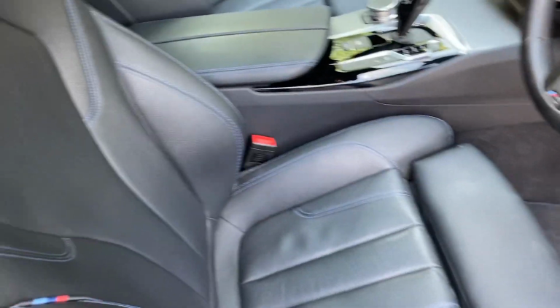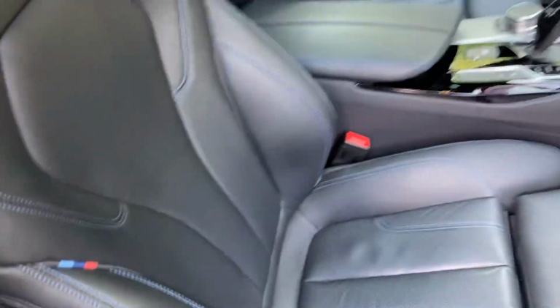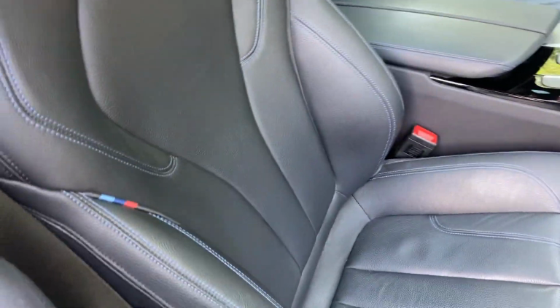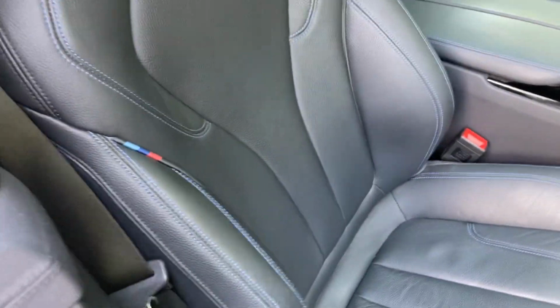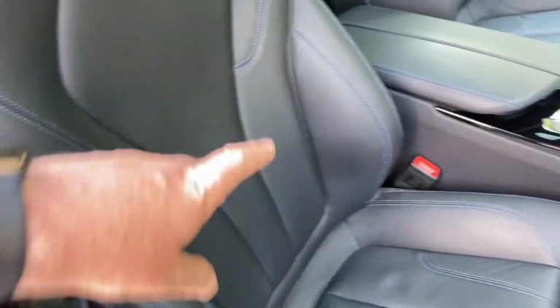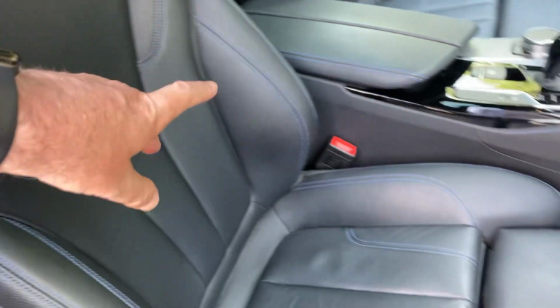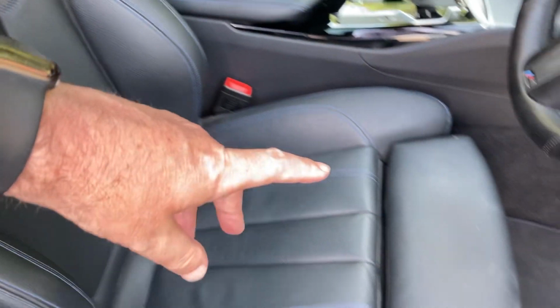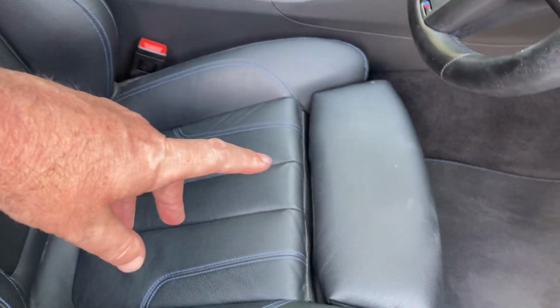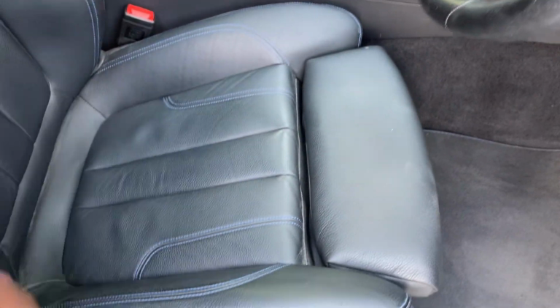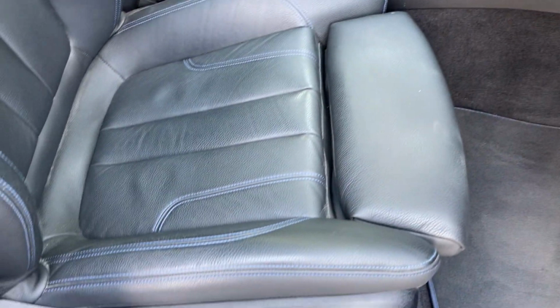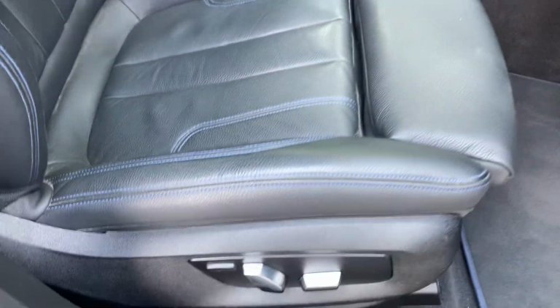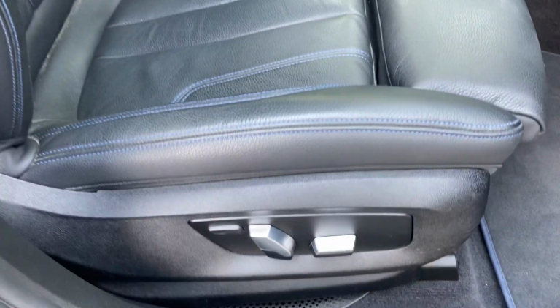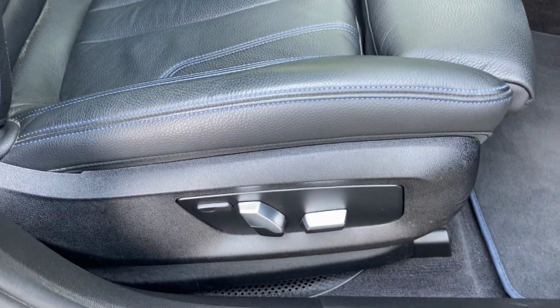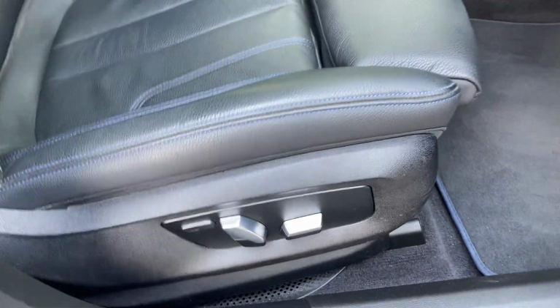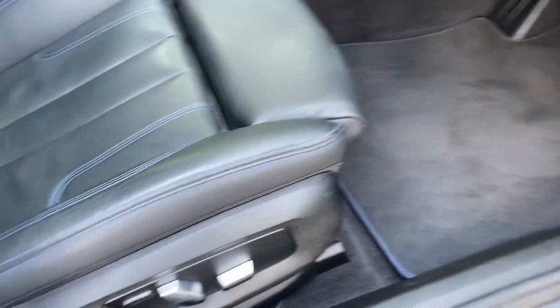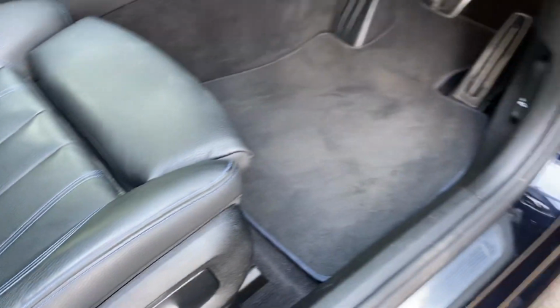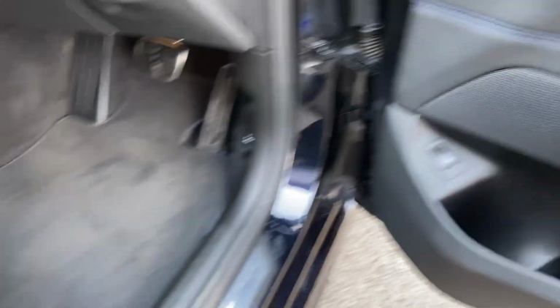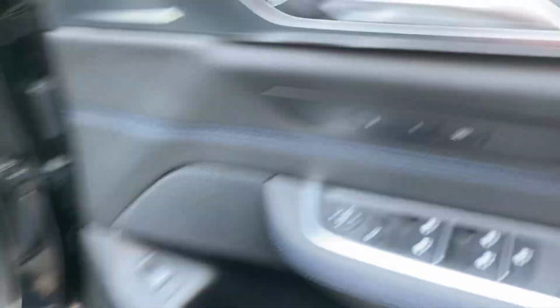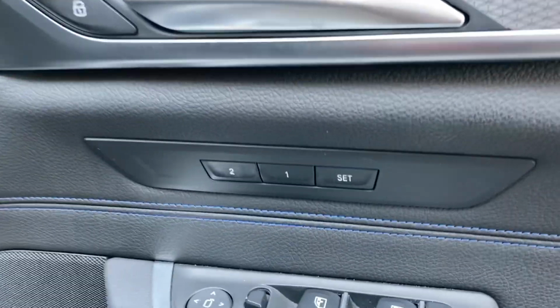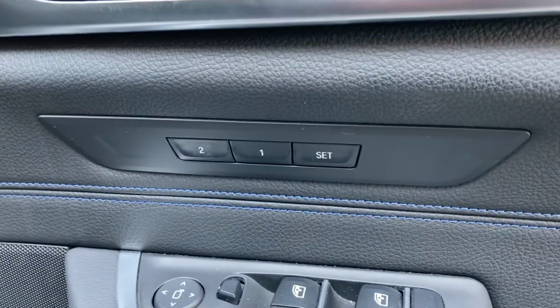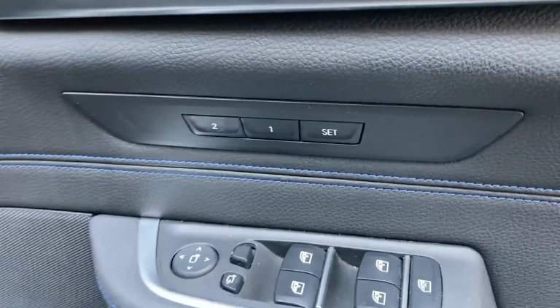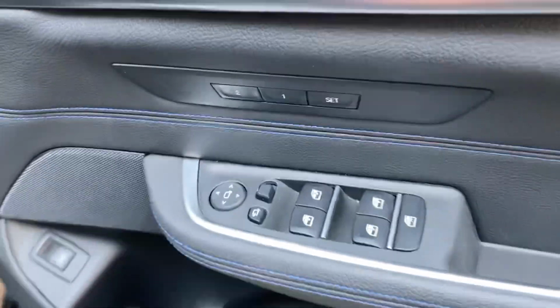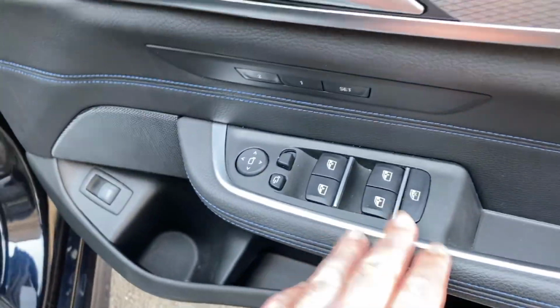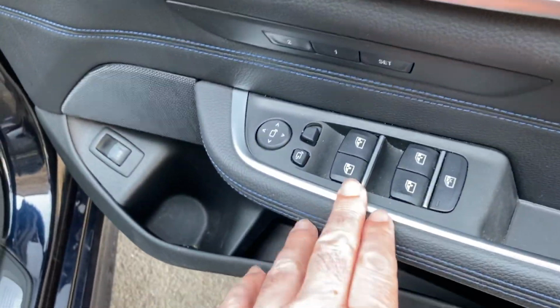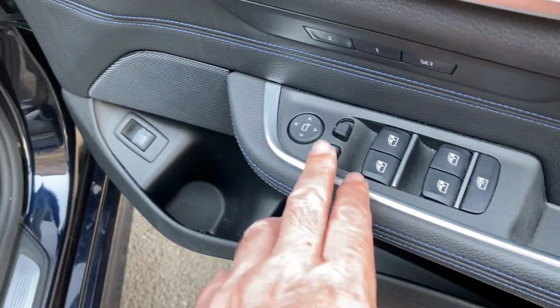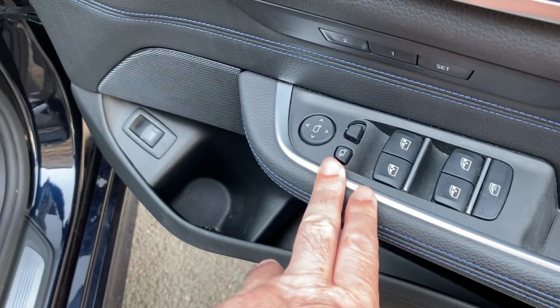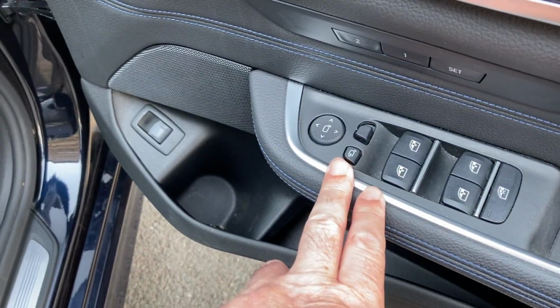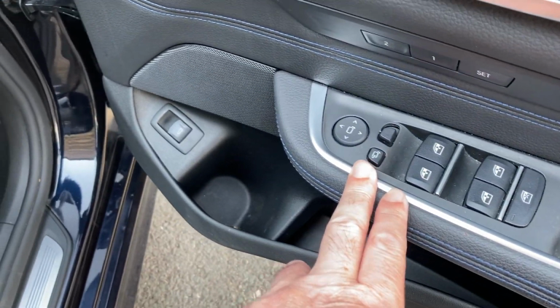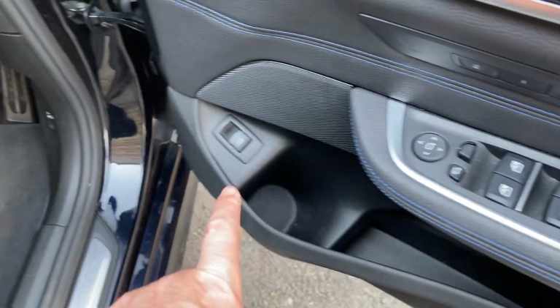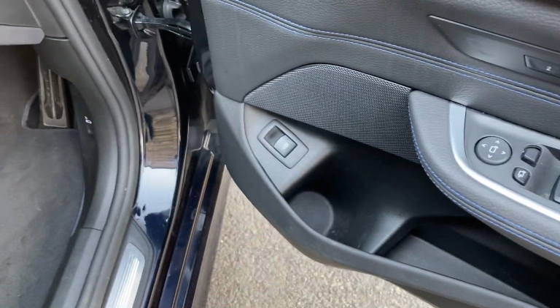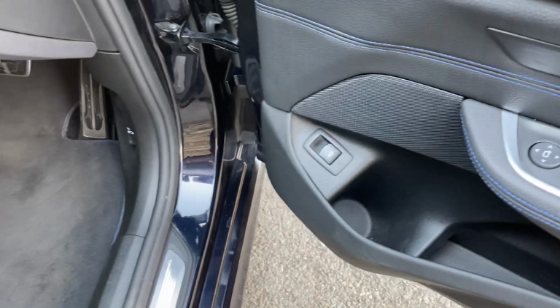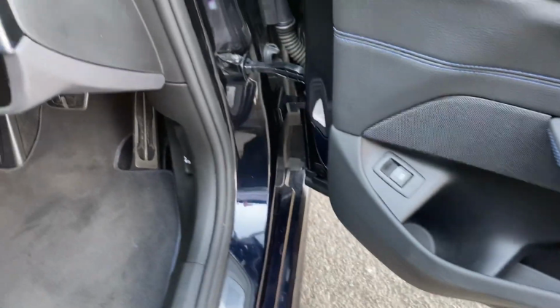You've got the sports seats with bigger bolsters and adjustable under-thigh support. The seats themselves are electric and you've got two-position memory for those. You've got electric windows all round, electric folding mirrors, and an electric tailgate as well.